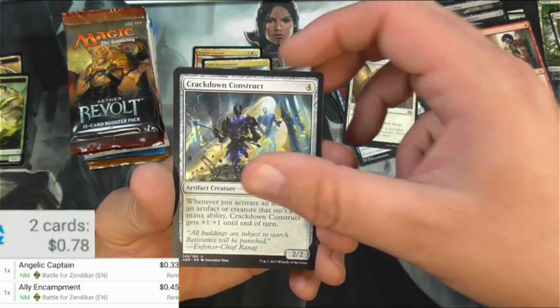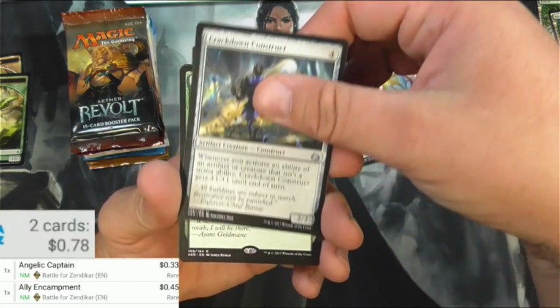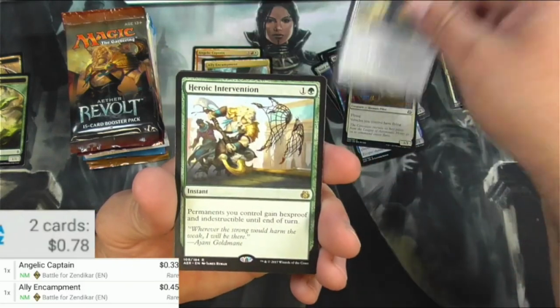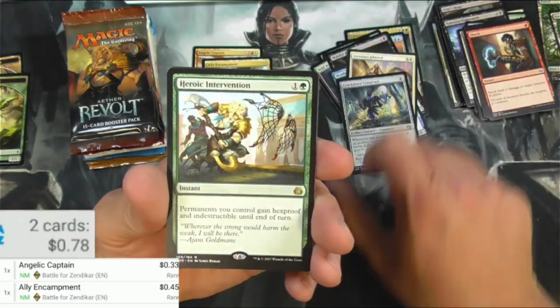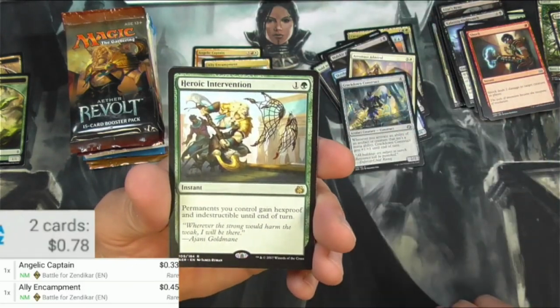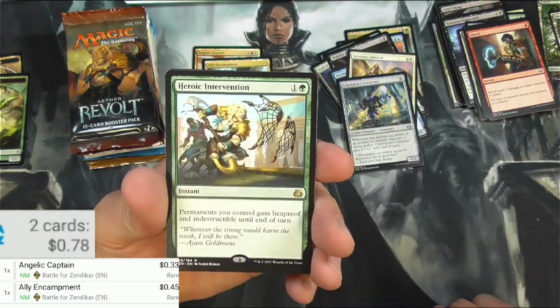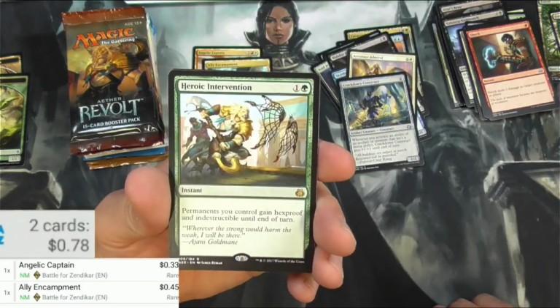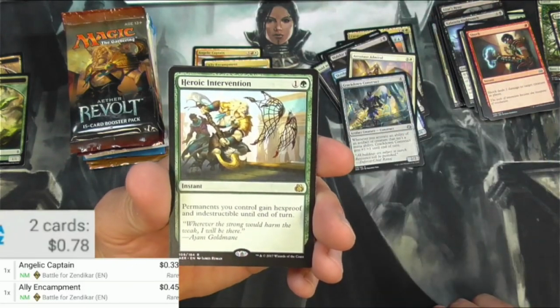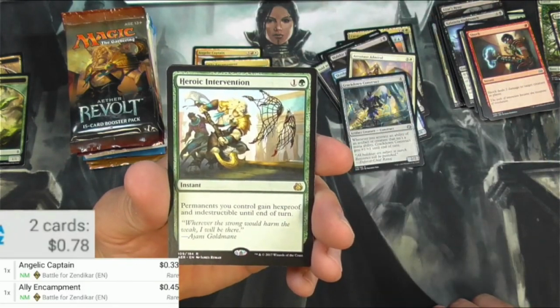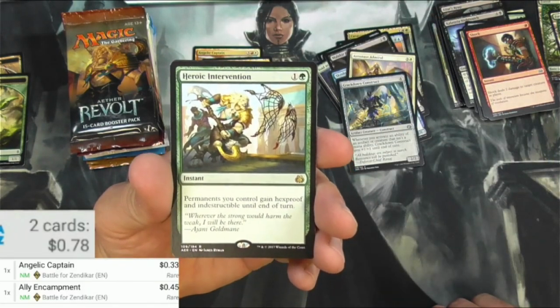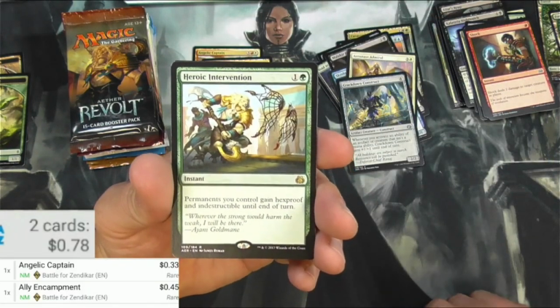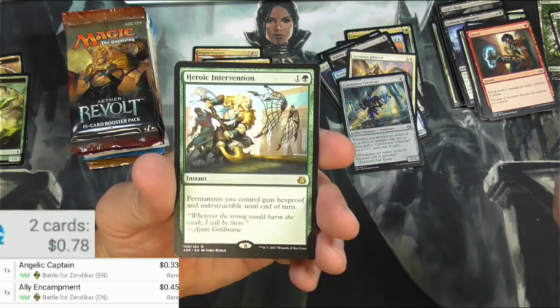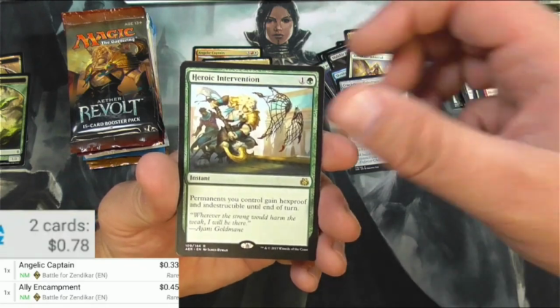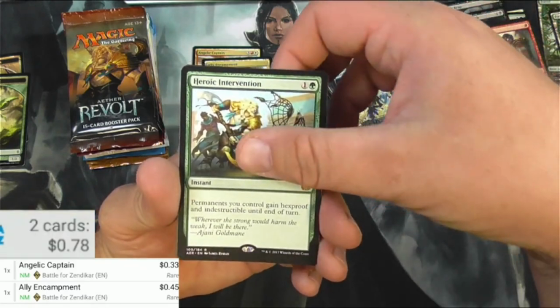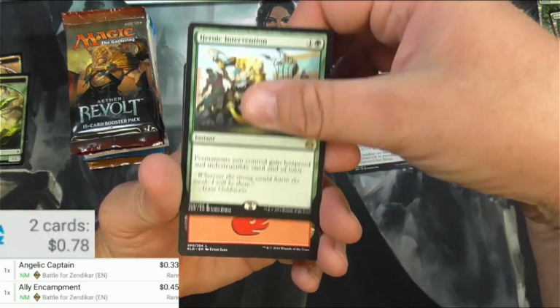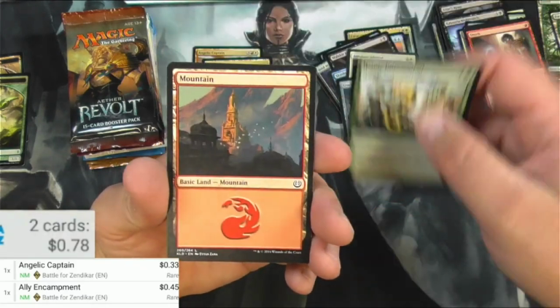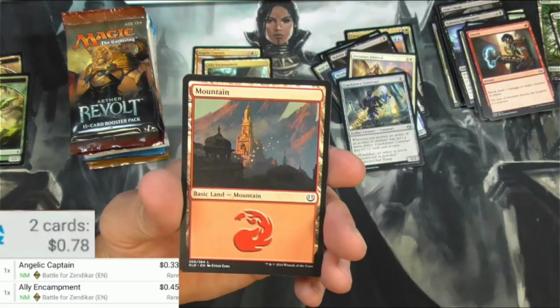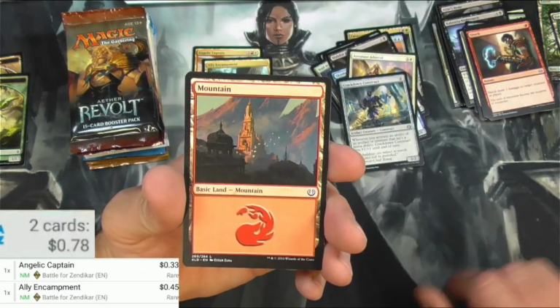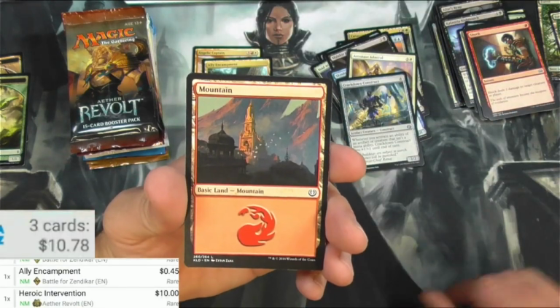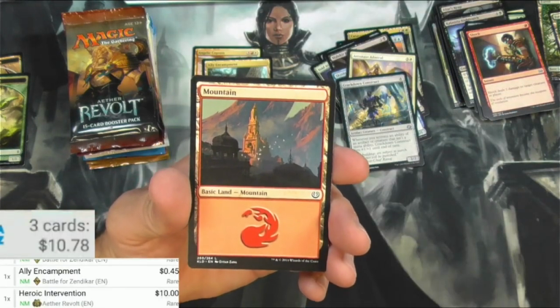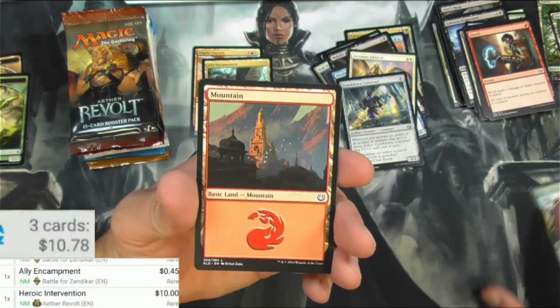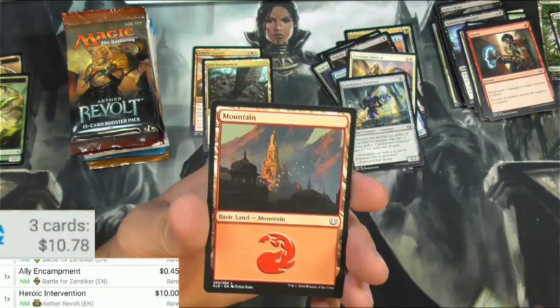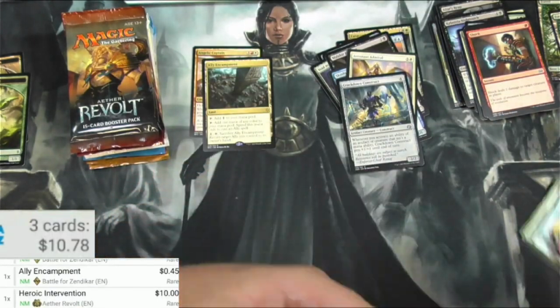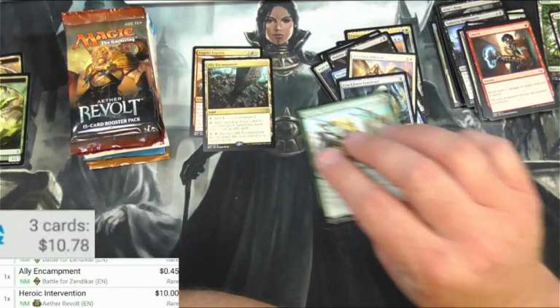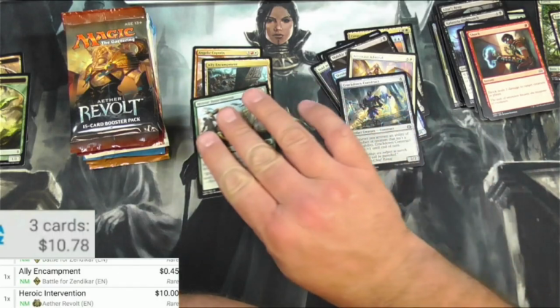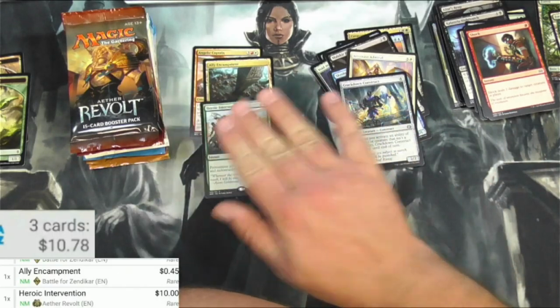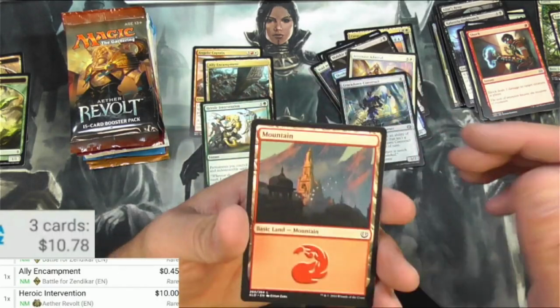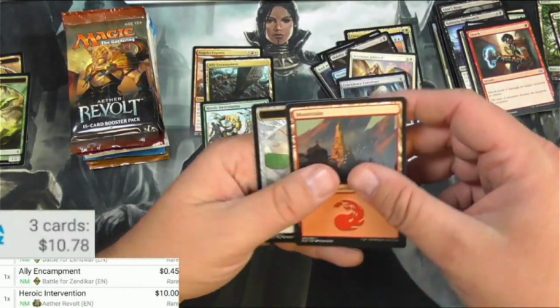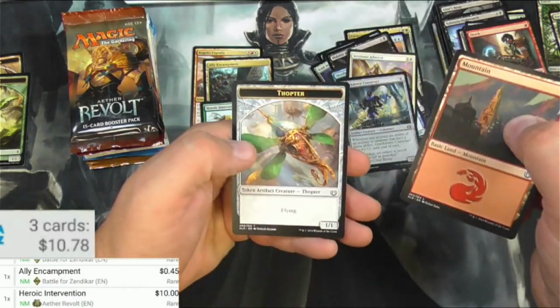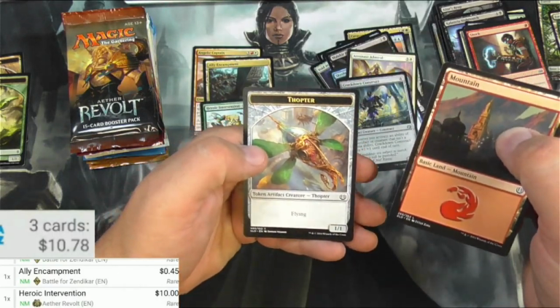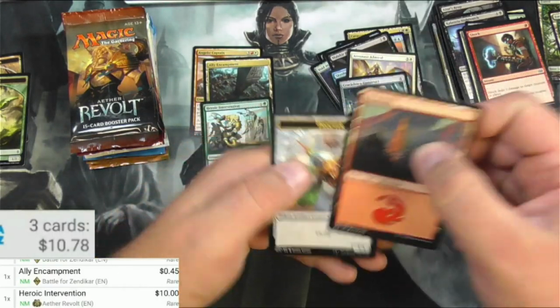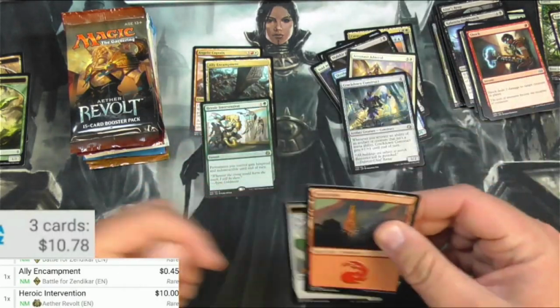And Heroic Intervention — pretty decent card. Give all your permanents hexproof and indestructible. And it's 10 bucks. So that is pretty deece. There we go.